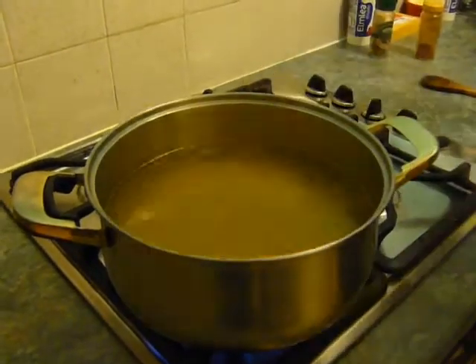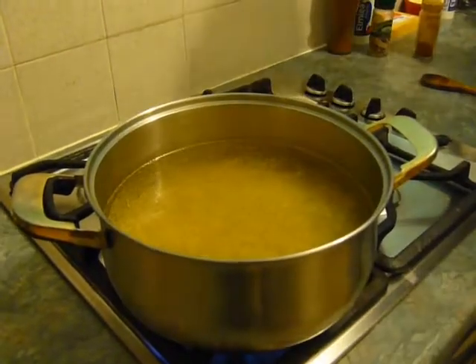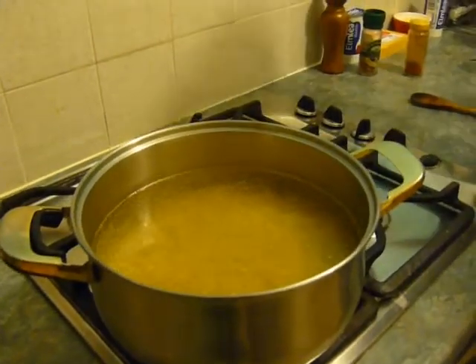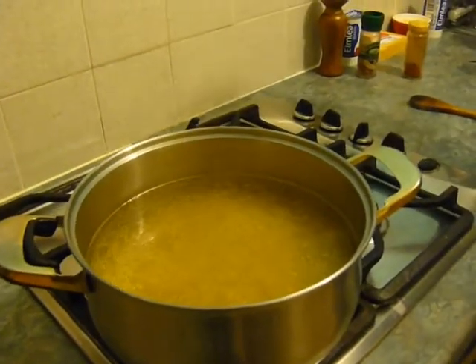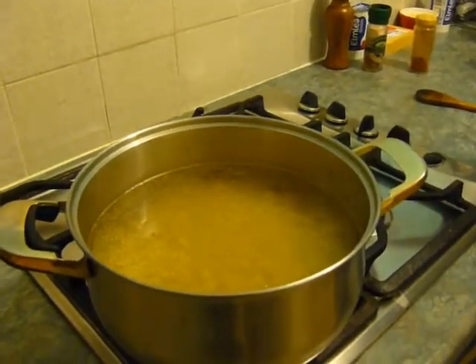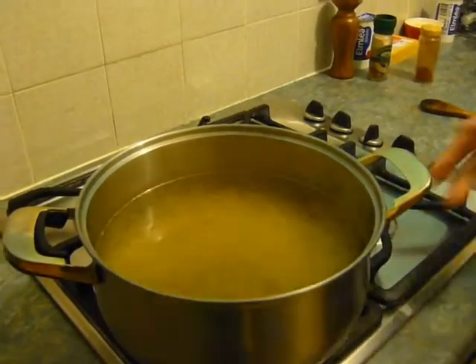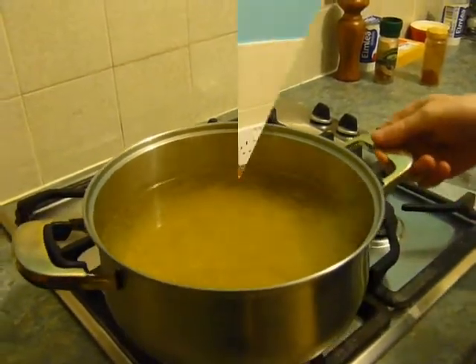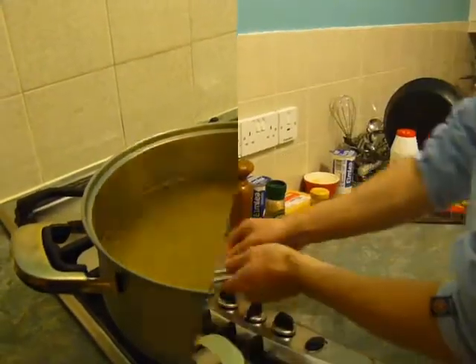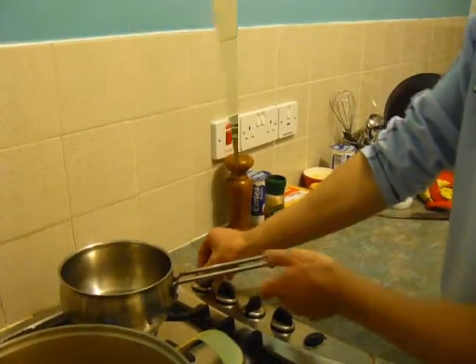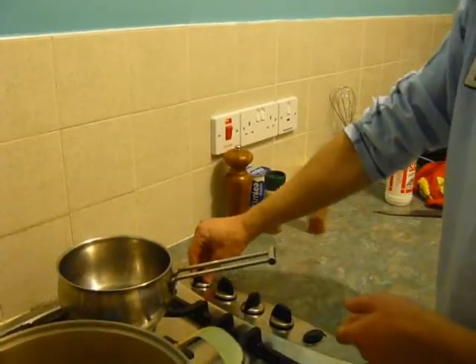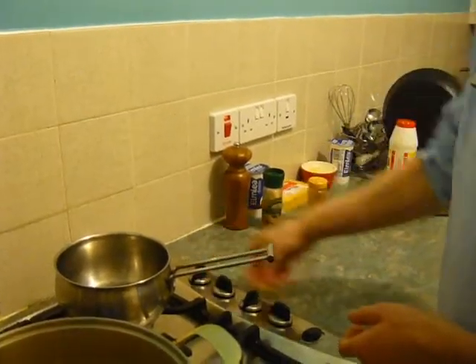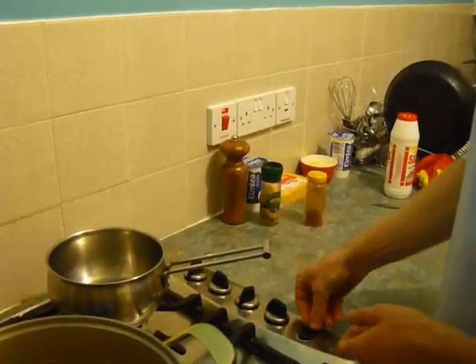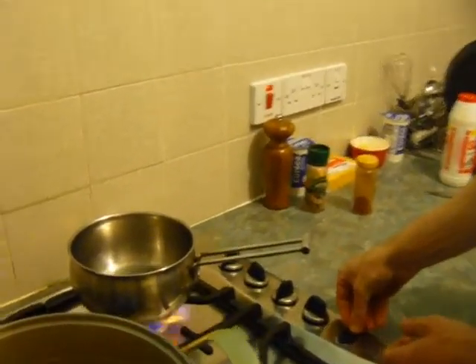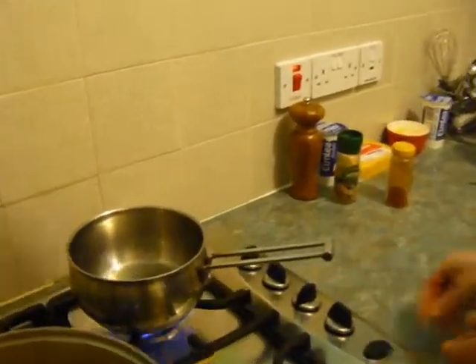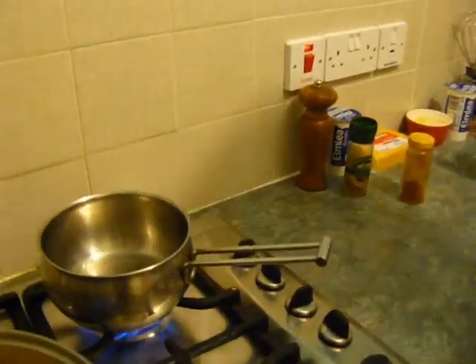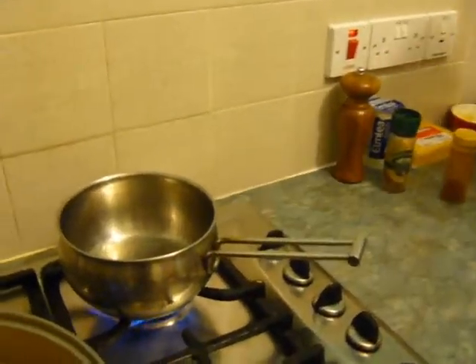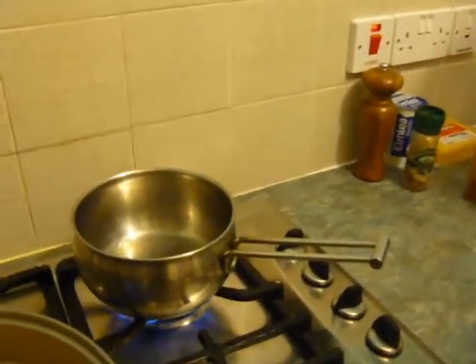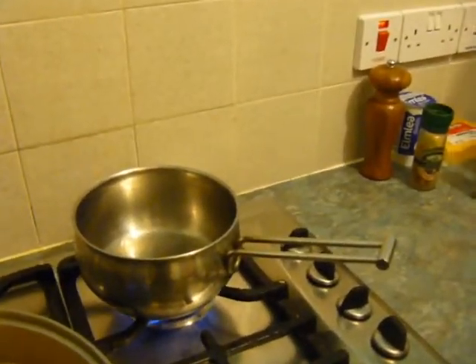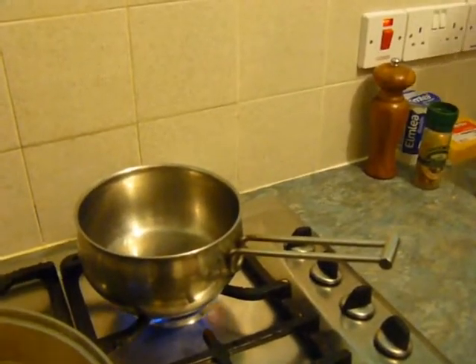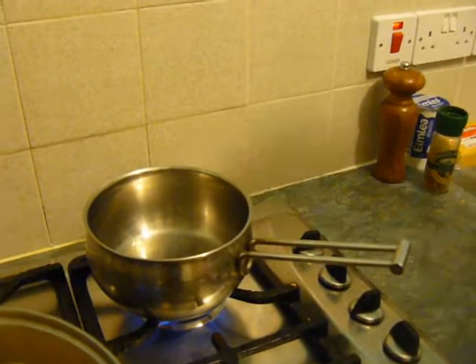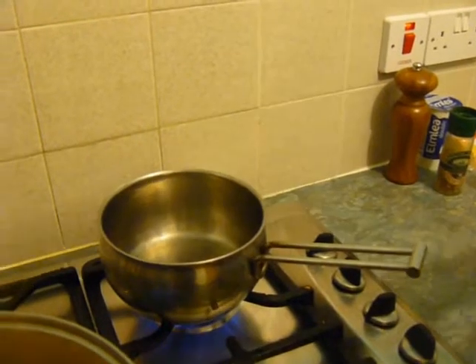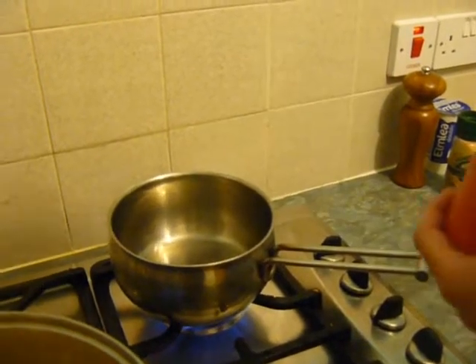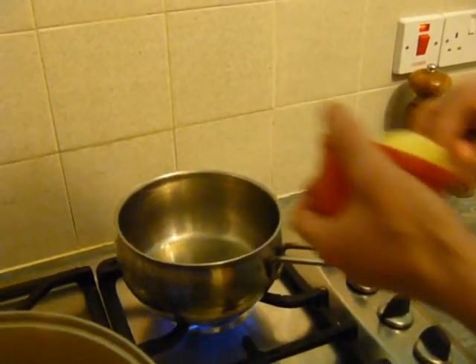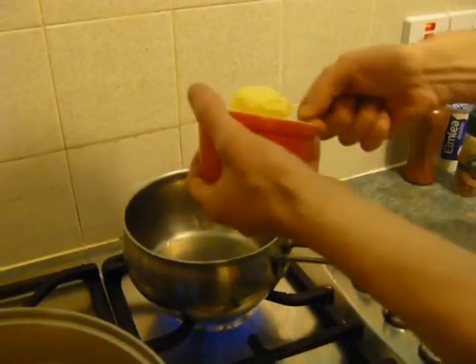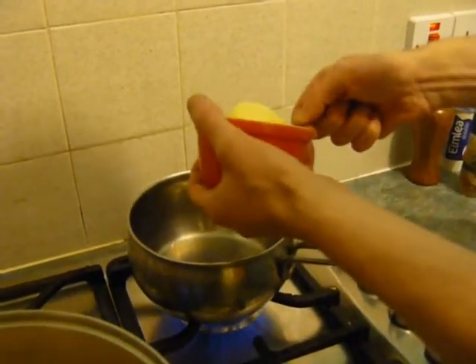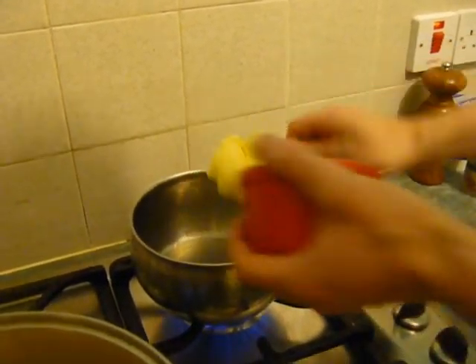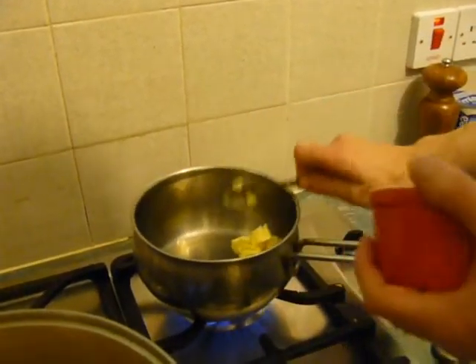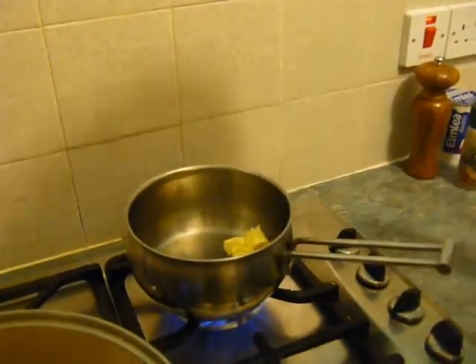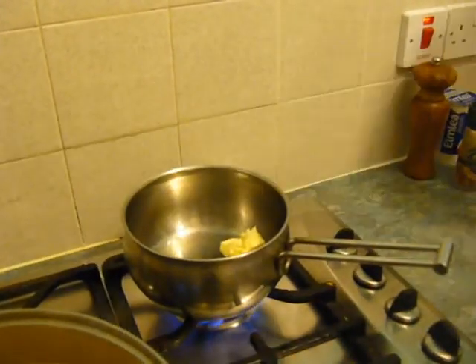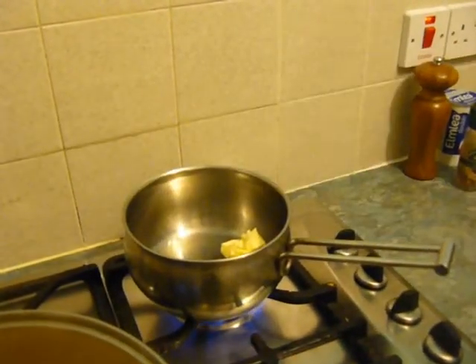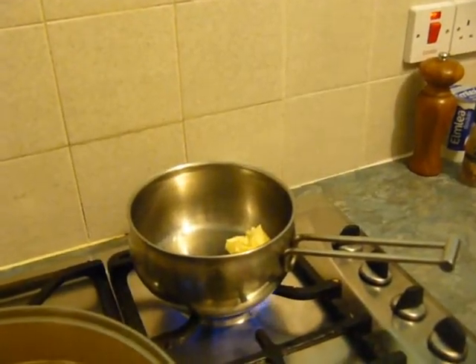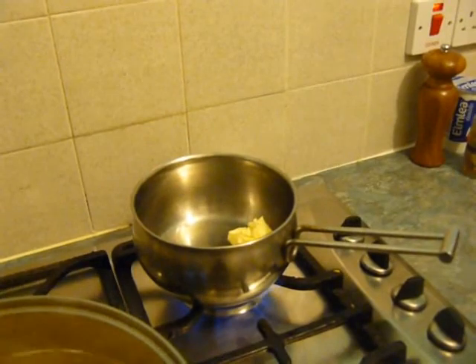Add your seasoning to the water, let it get back to the boil, then boil for about 6 minutes until the macaroni is al dente. You don't want it too cooked because you're still going to put it in the oven as well.